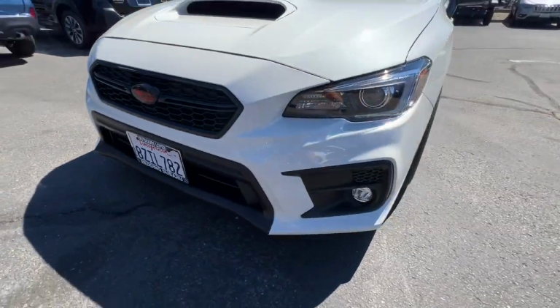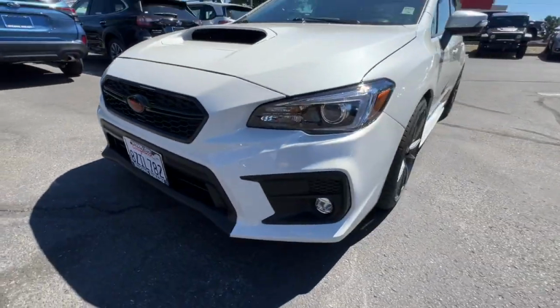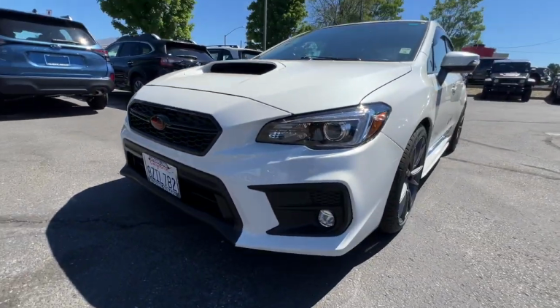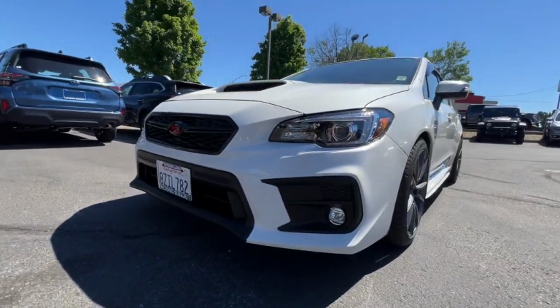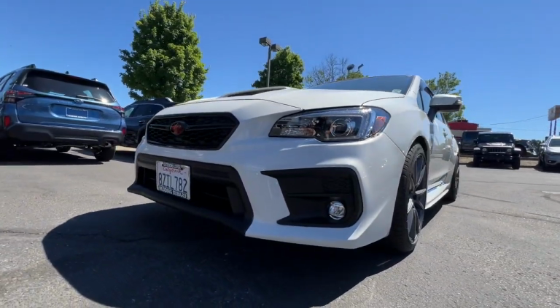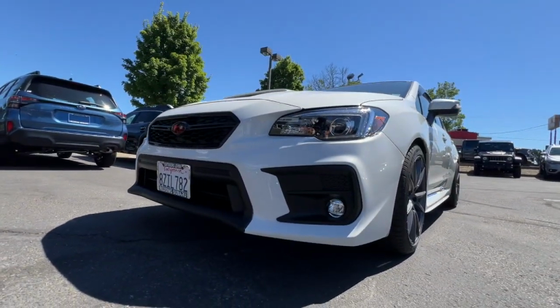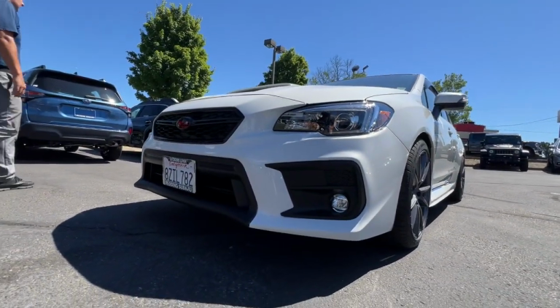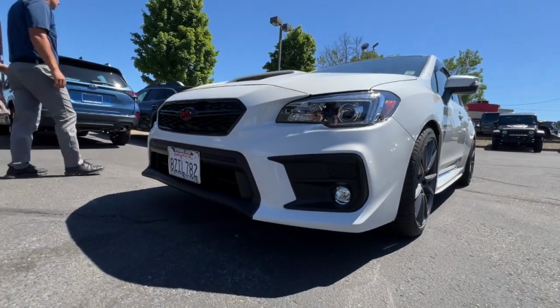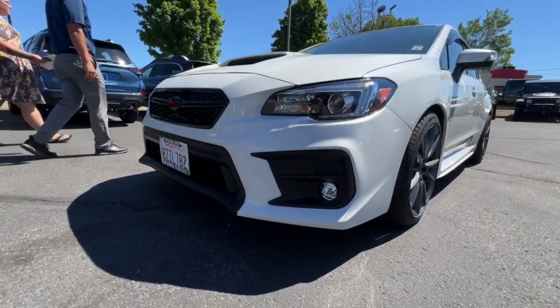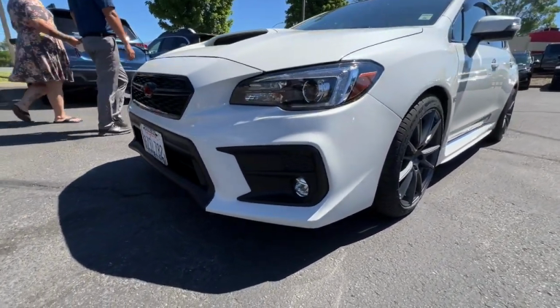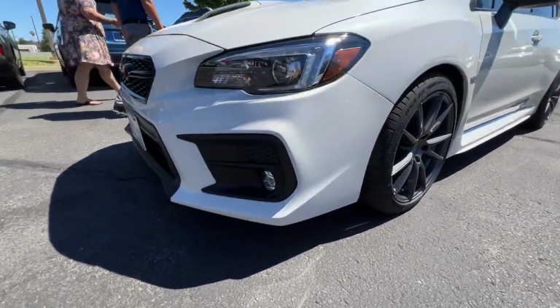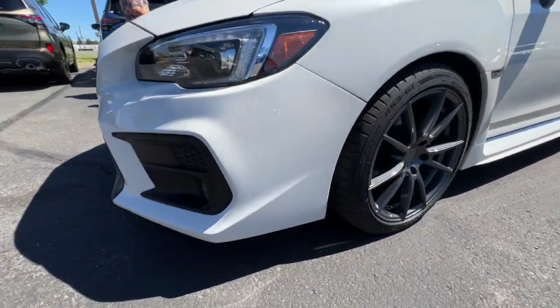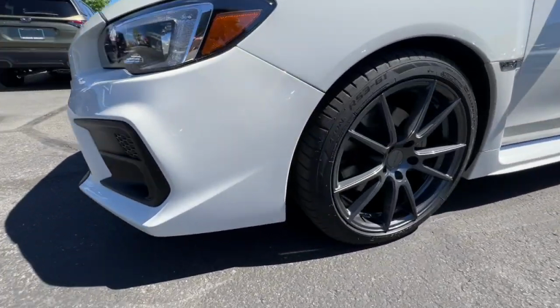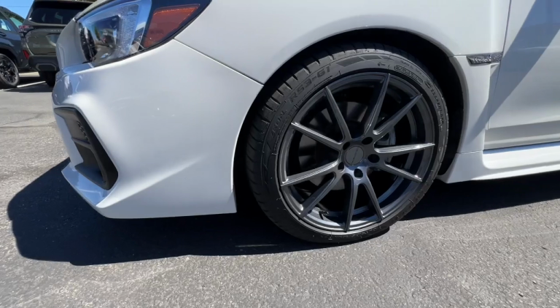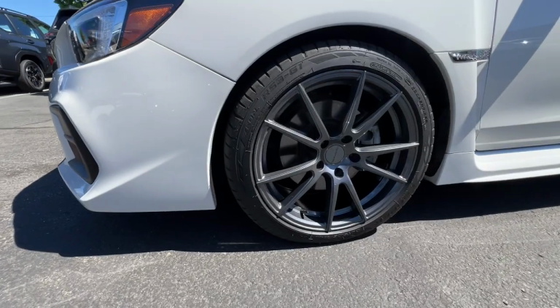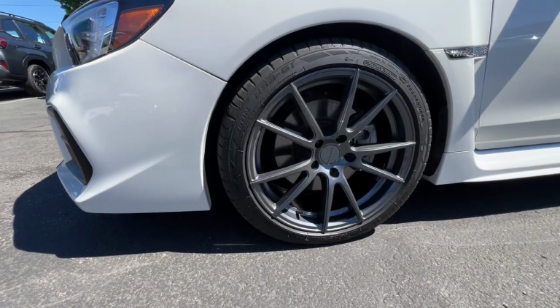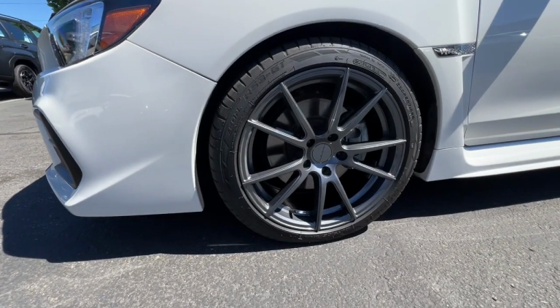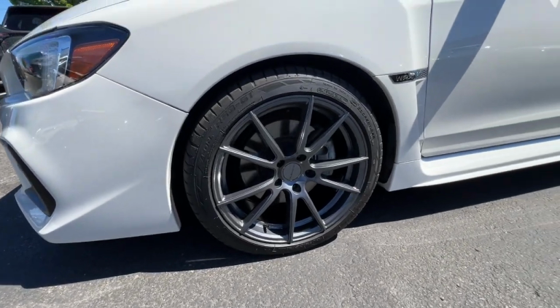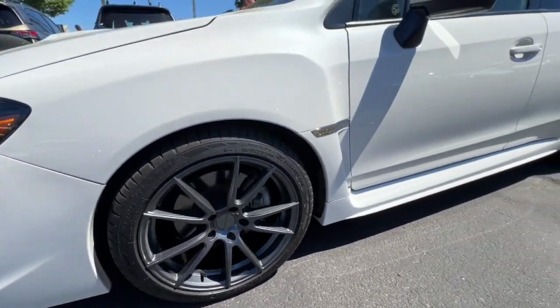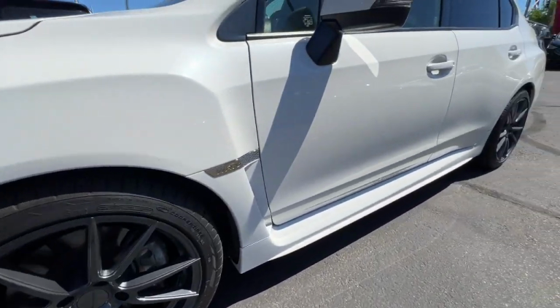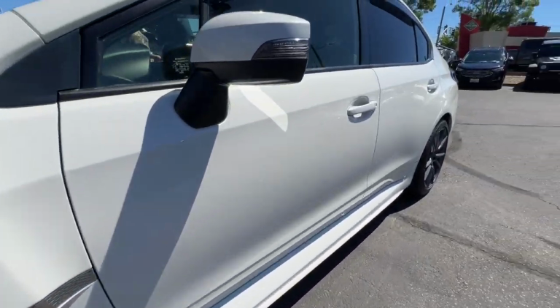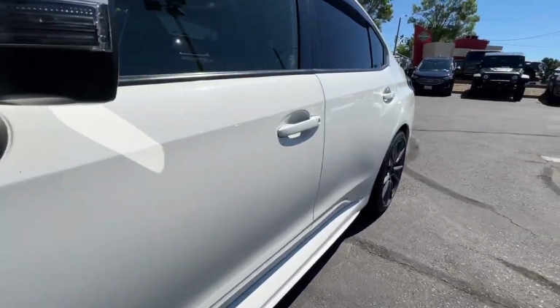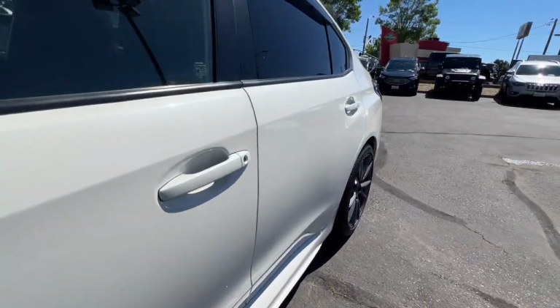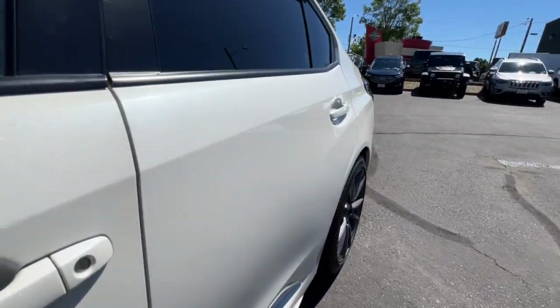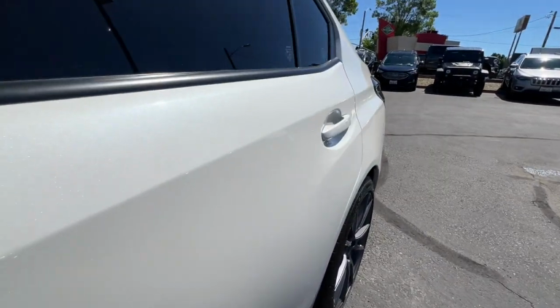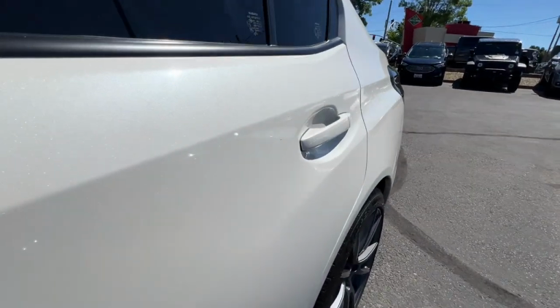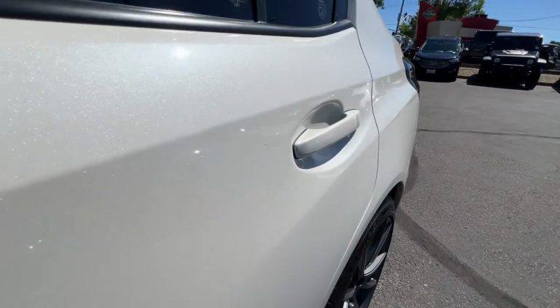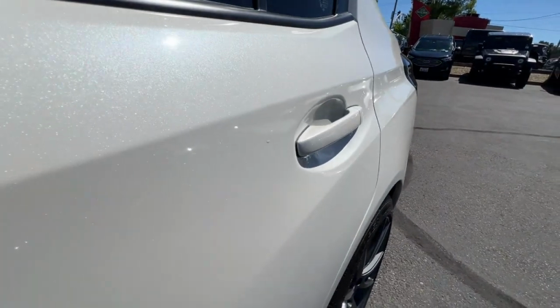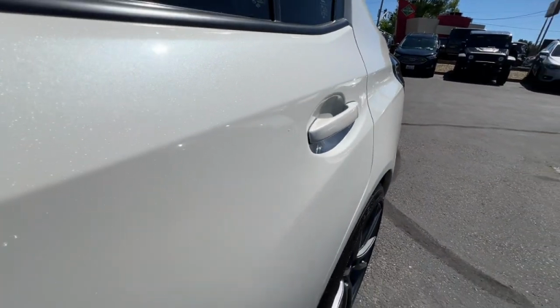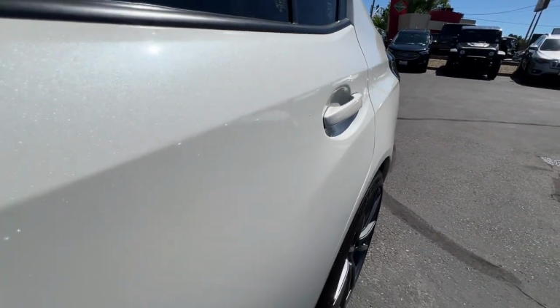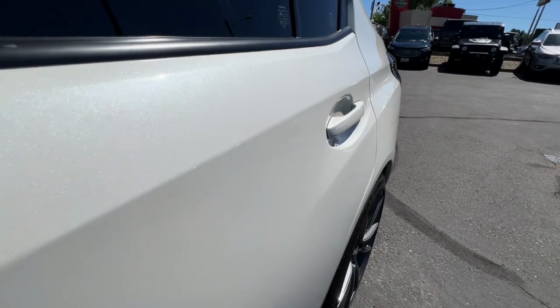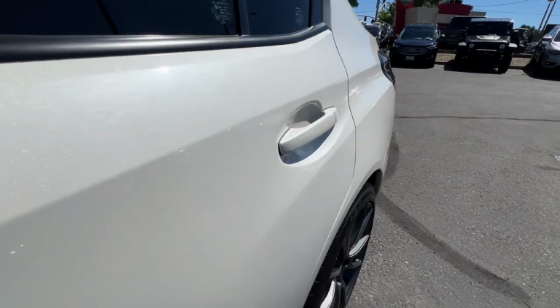Thrilling performance blends with everyday practicality in this WRX. See for yourself when you take it out for a test drive. Our professional staff looks forward to giving you excellent service.